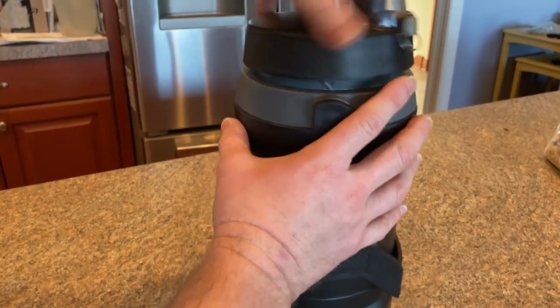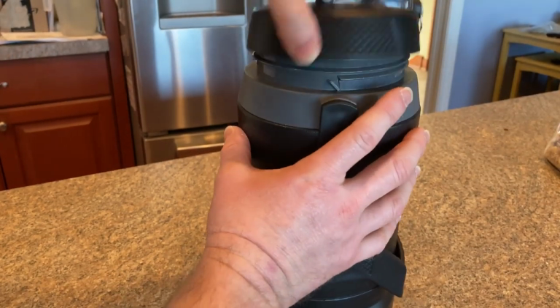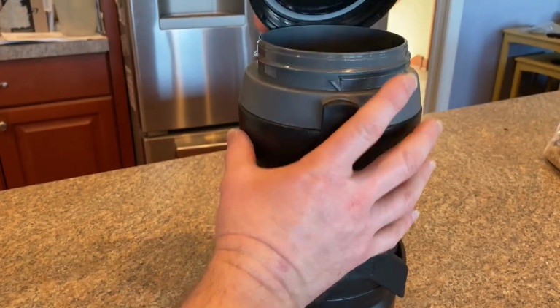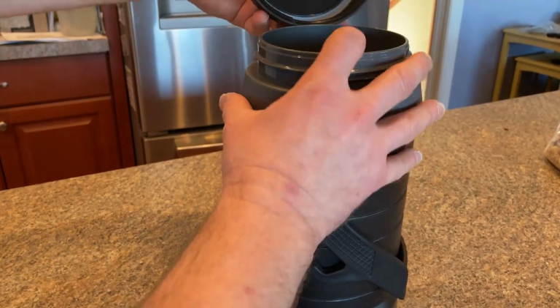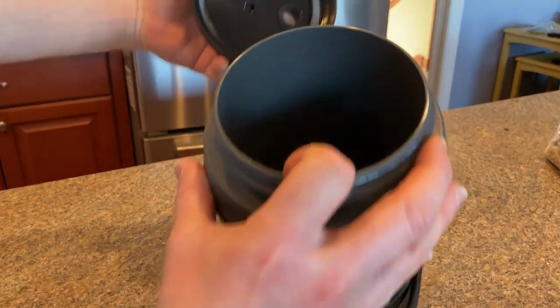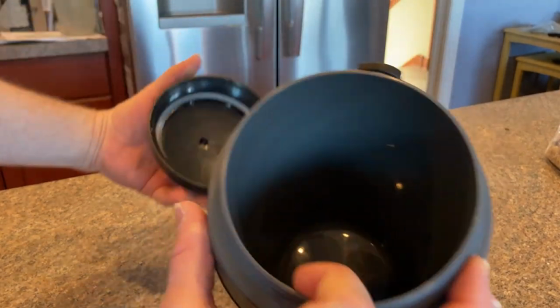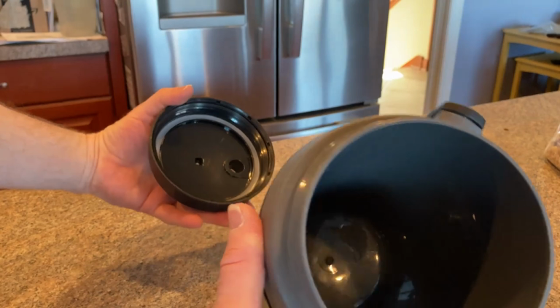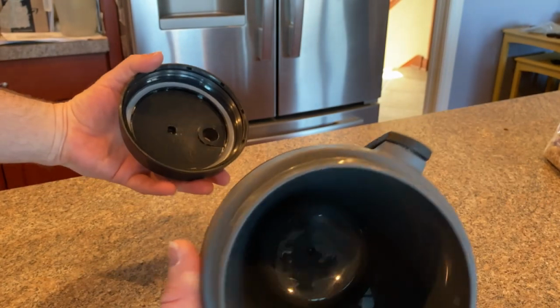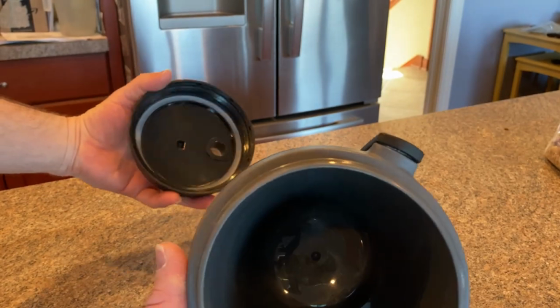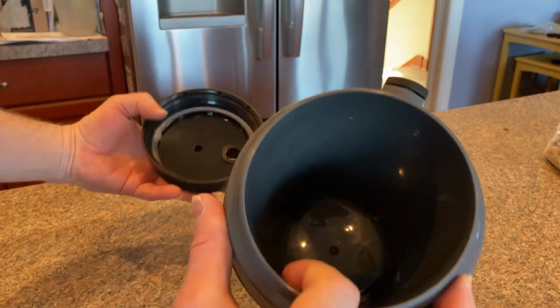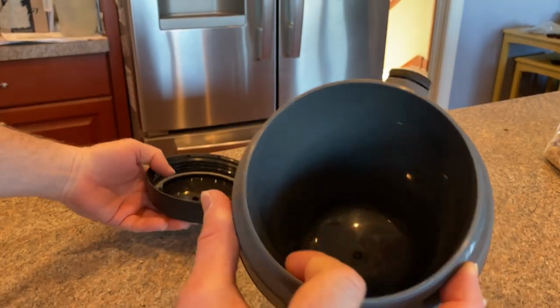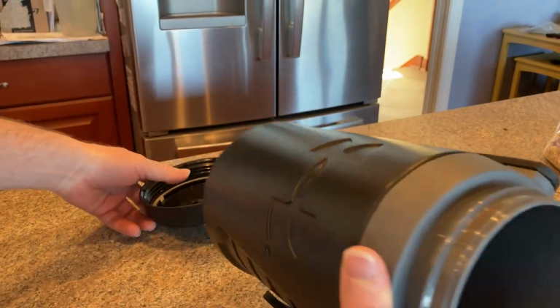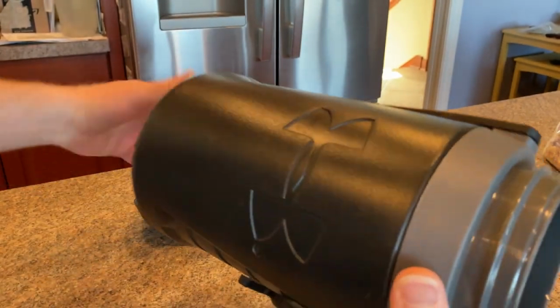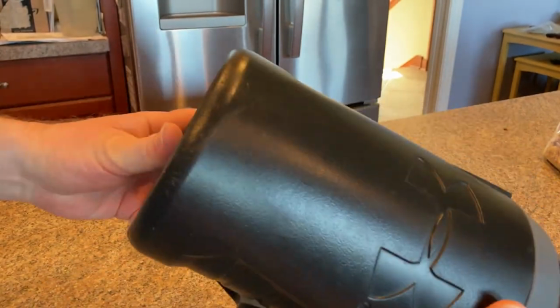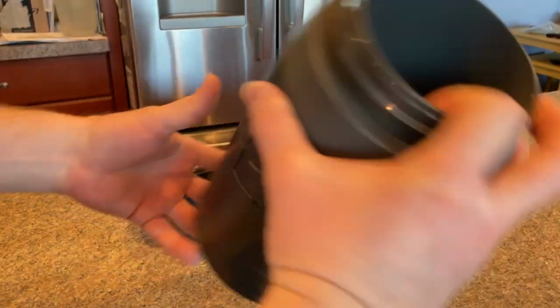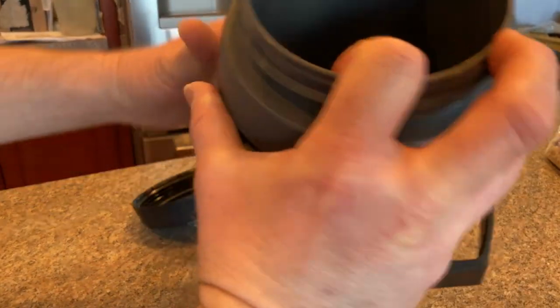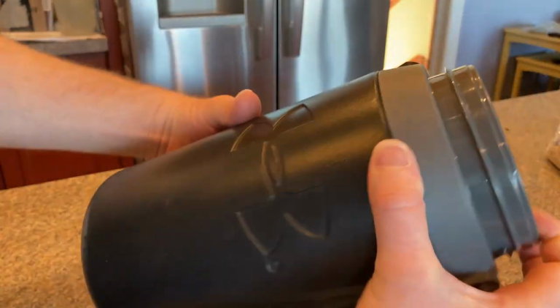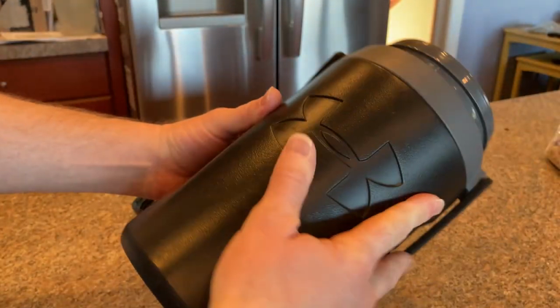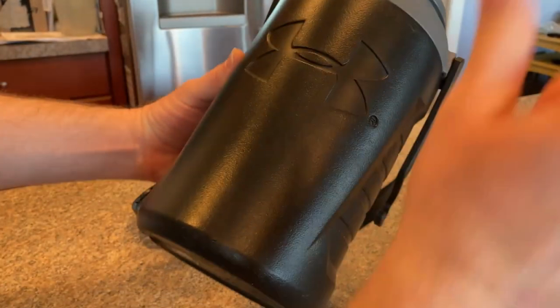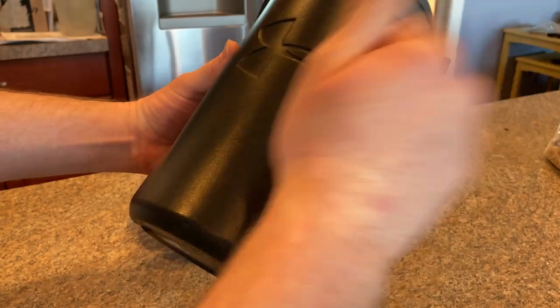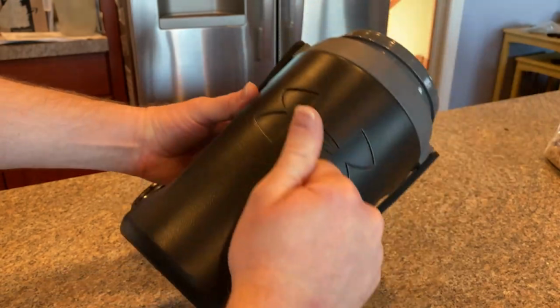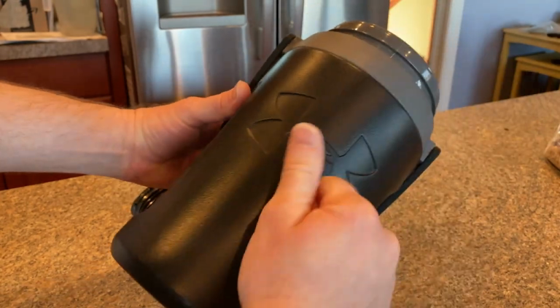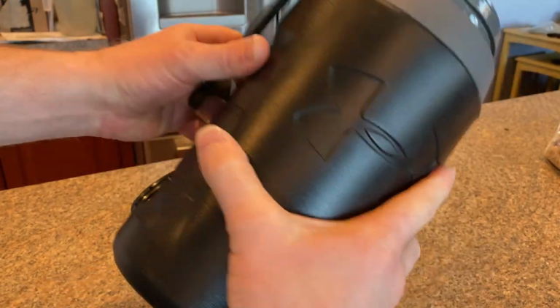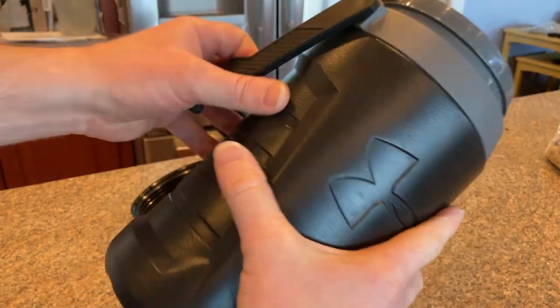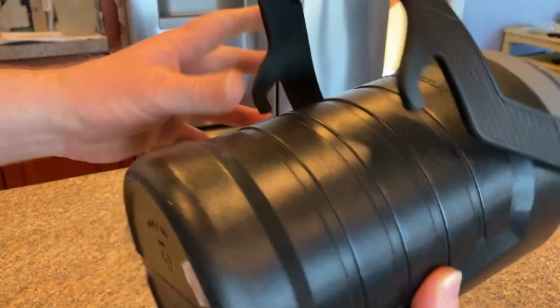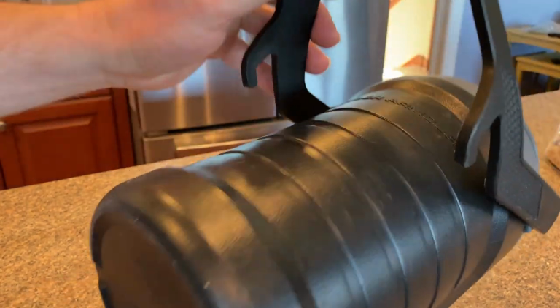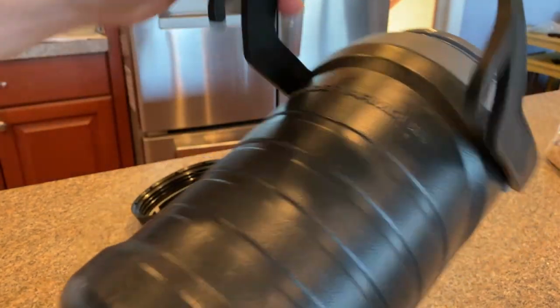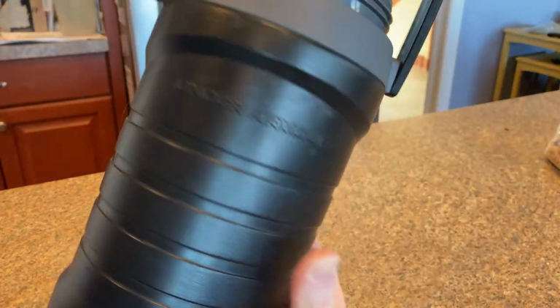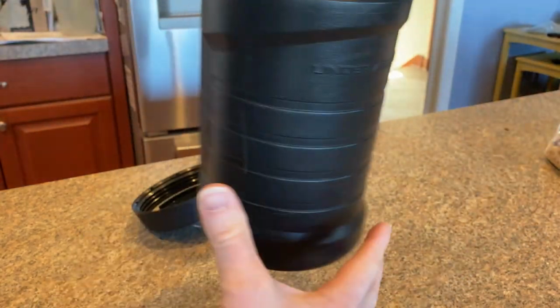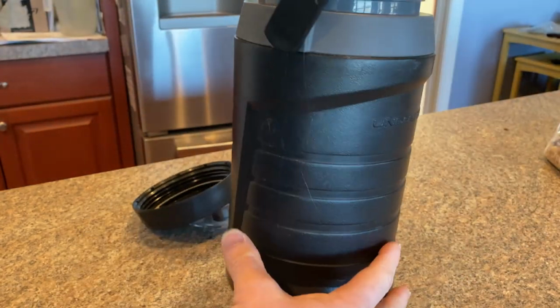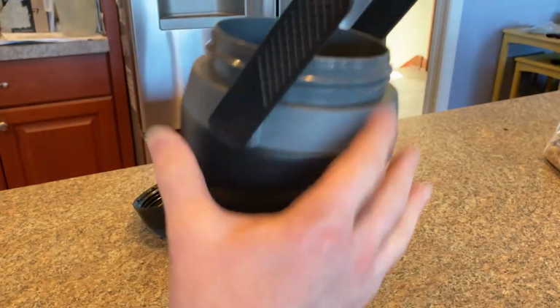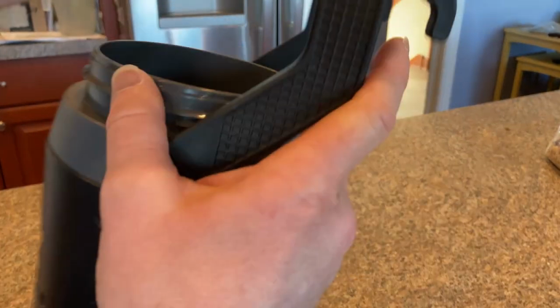It screws off pretty easily, and there's the inside of it. Plenty of room for beverages. Nice, thick, insulated. It's a good brand — it's Under Armour. And the ability to hang it is really nice.